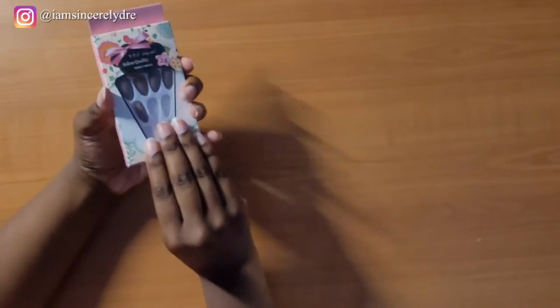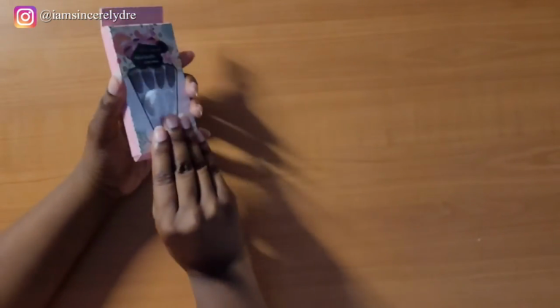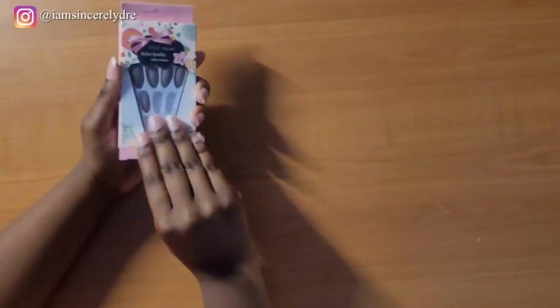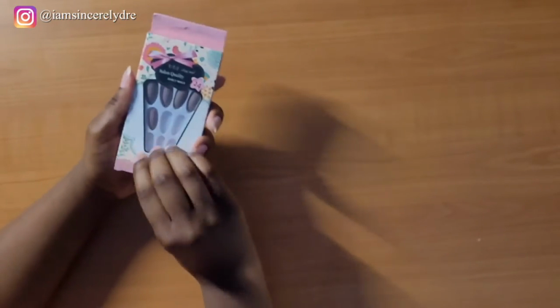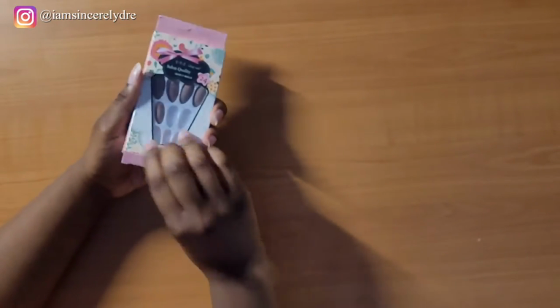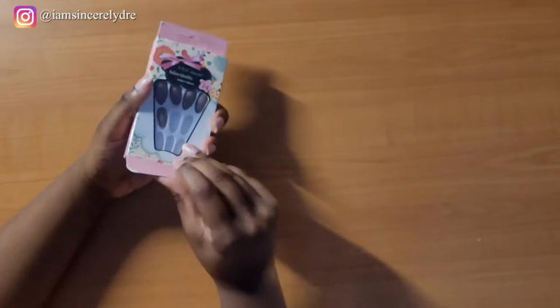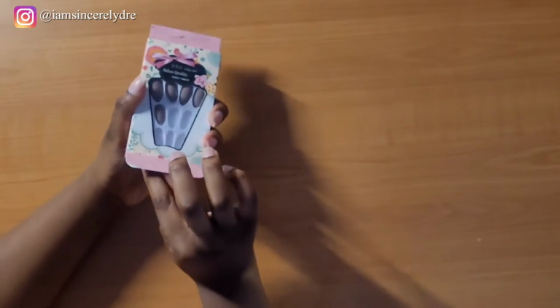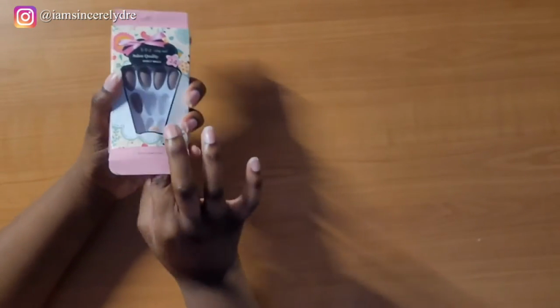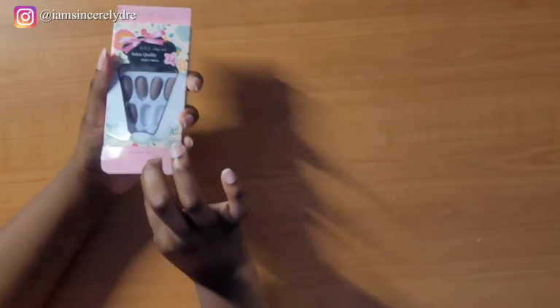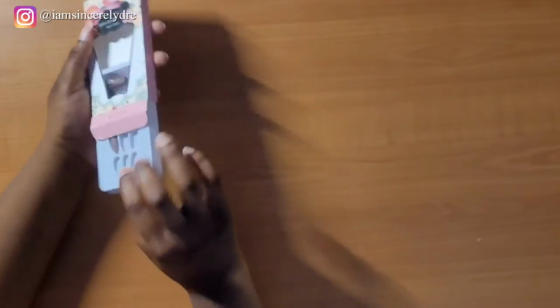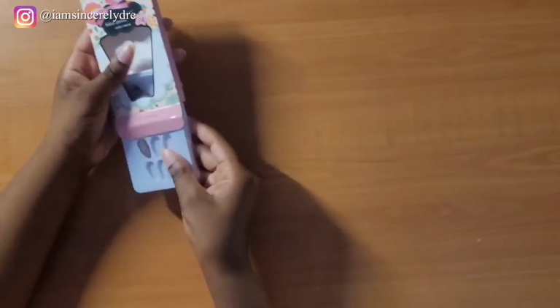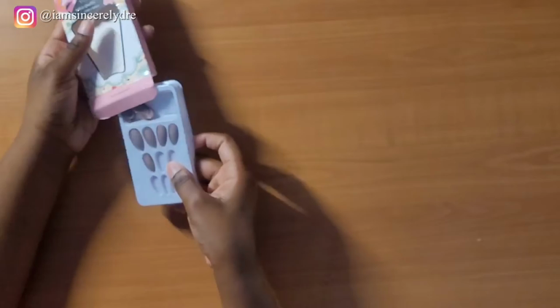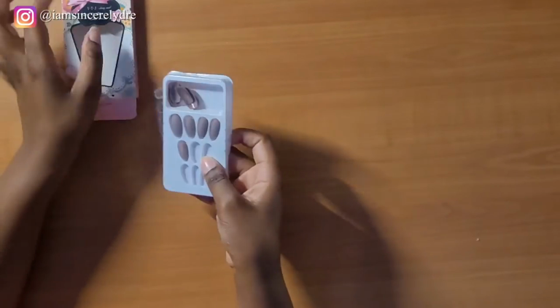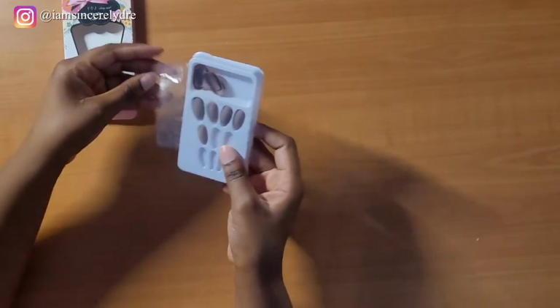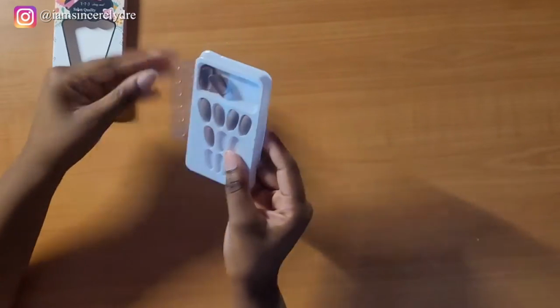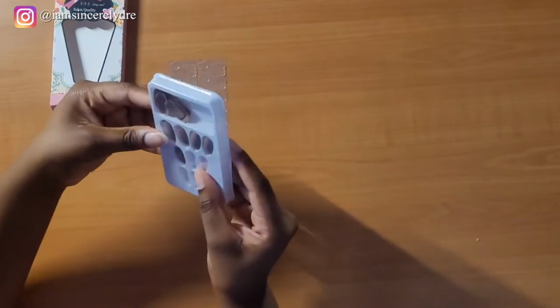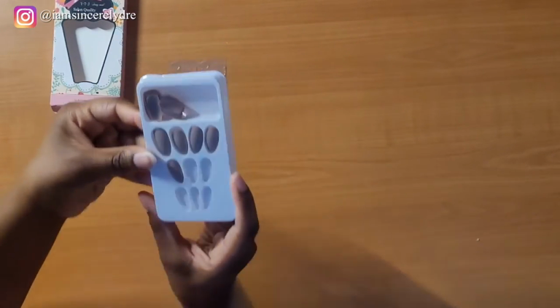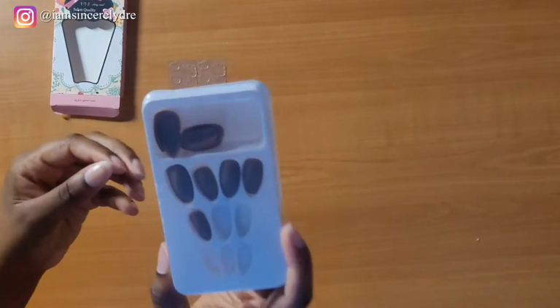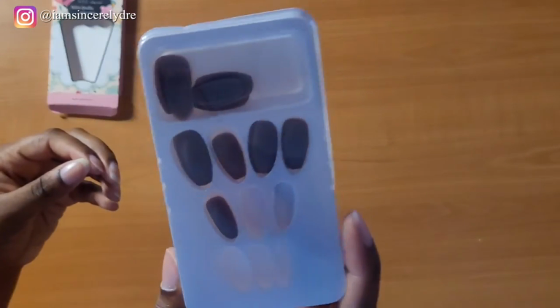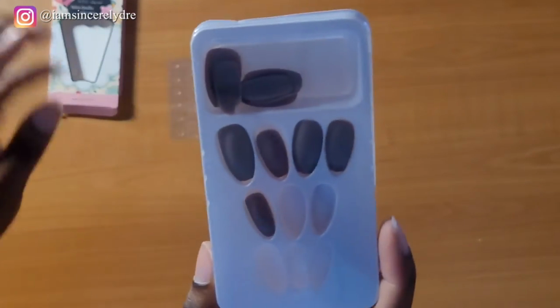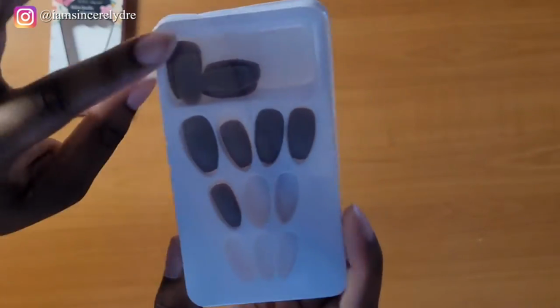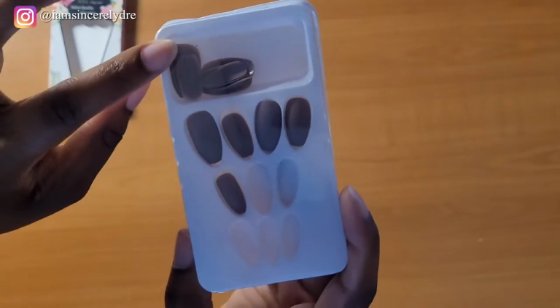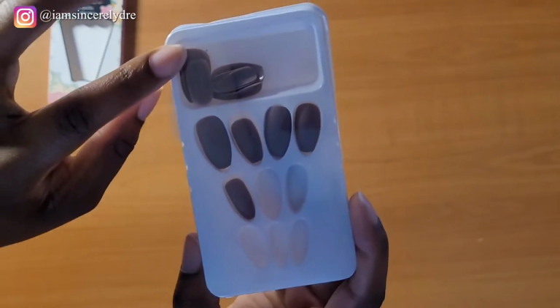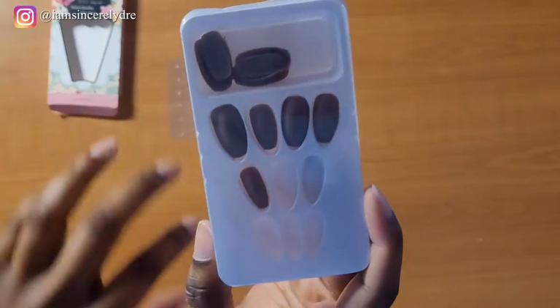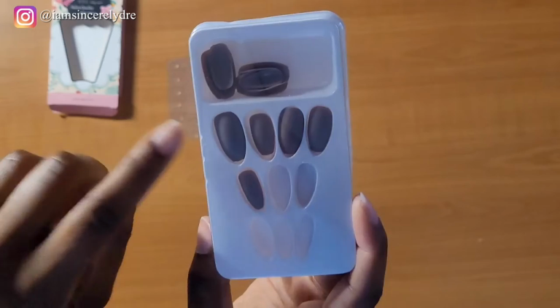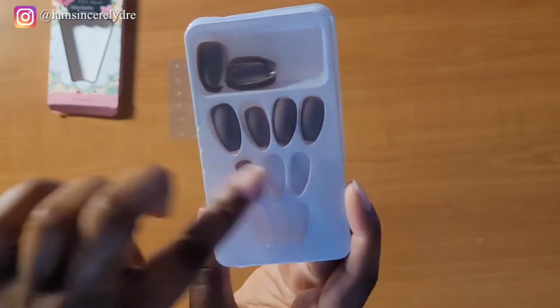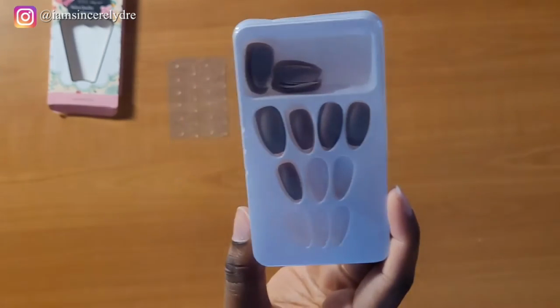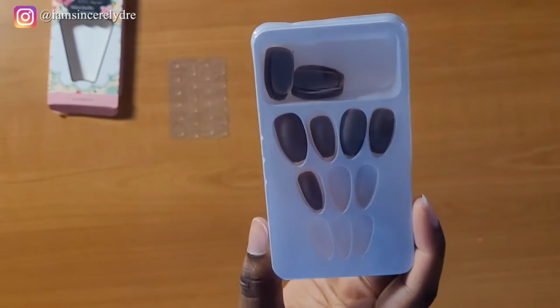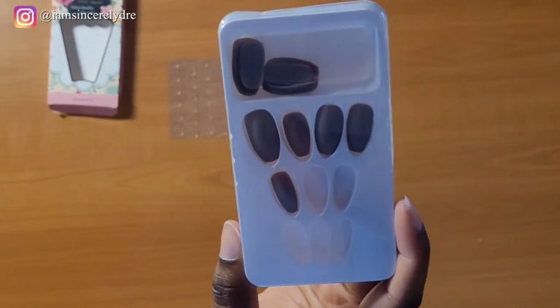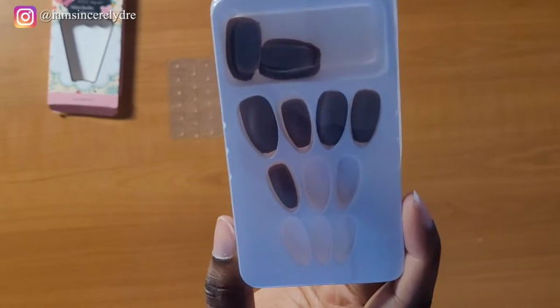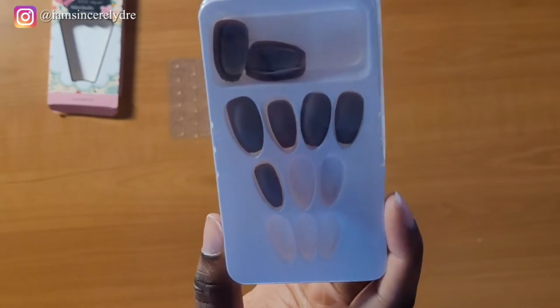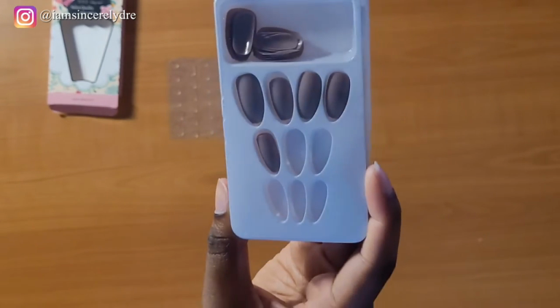So let's go ahead and open these so y'all can see what they look like a little bit more. They're just like a little nude almond shape. You see those are all the extras in there, but I already separated them out for my nails.